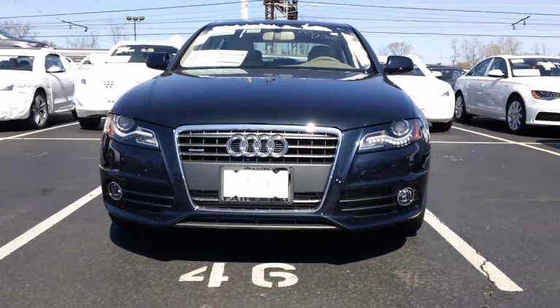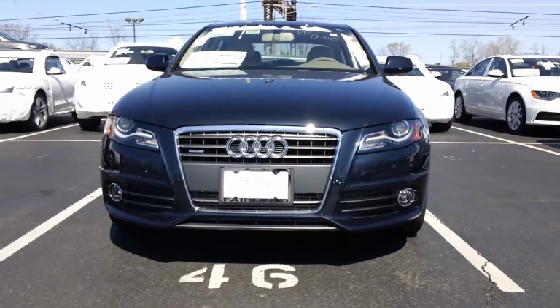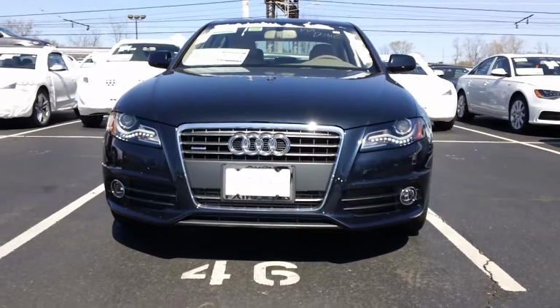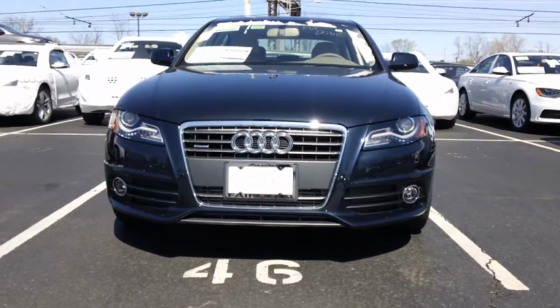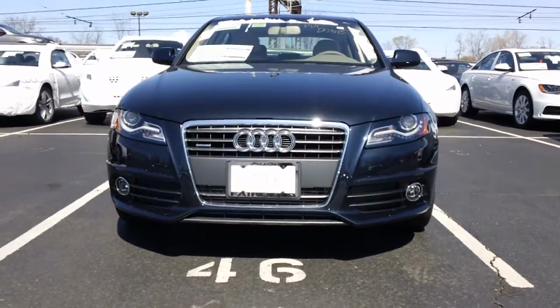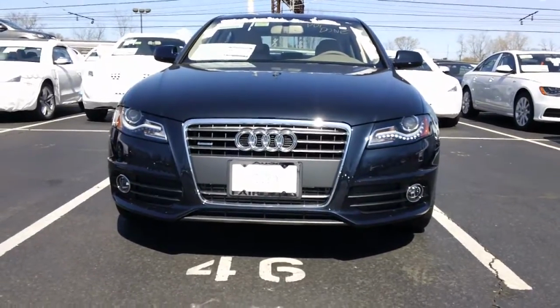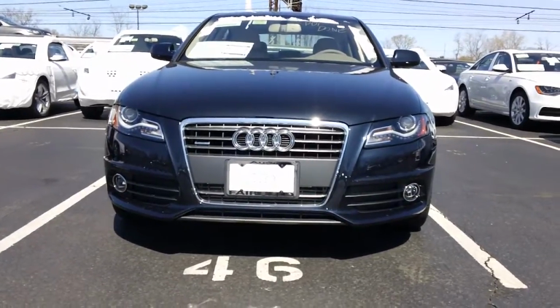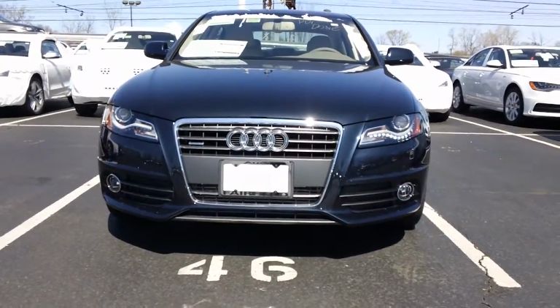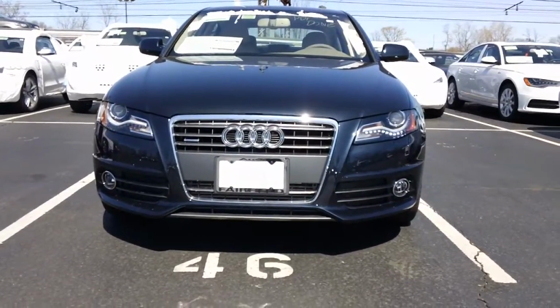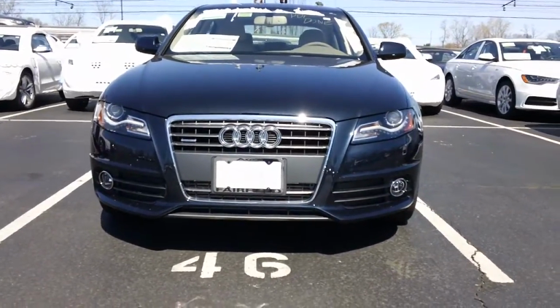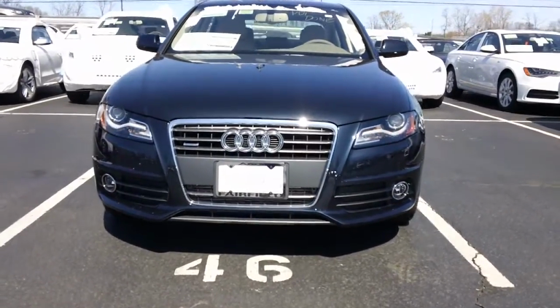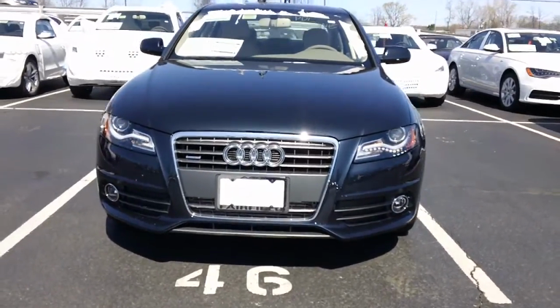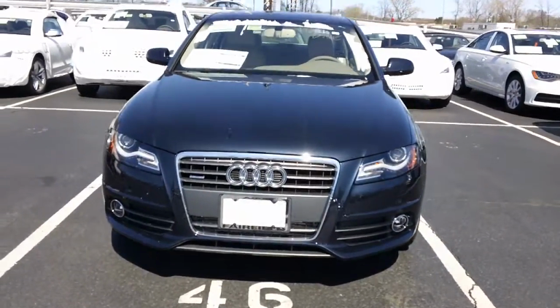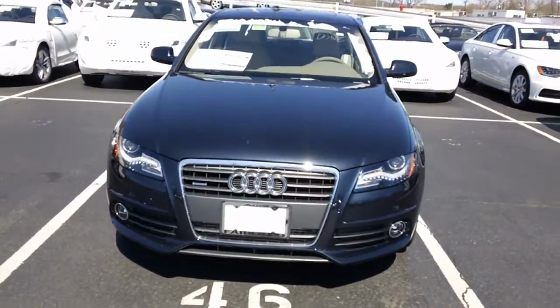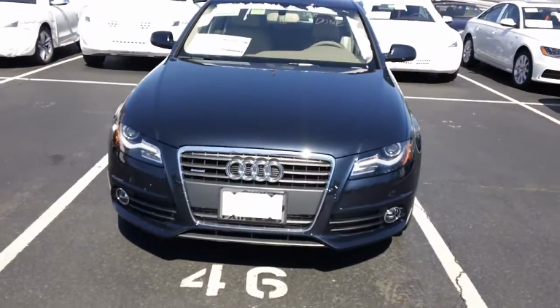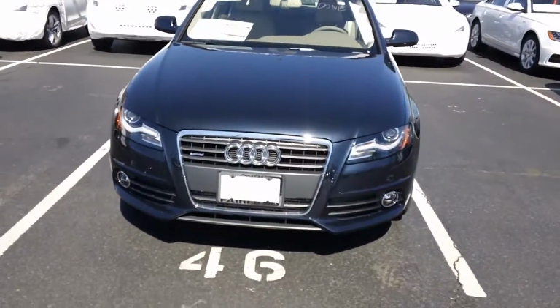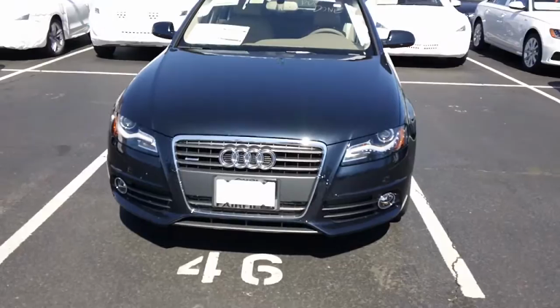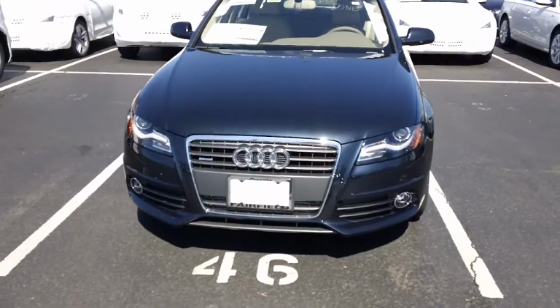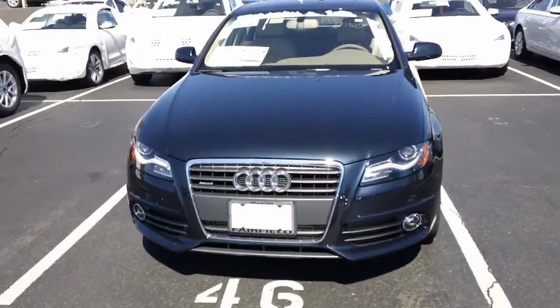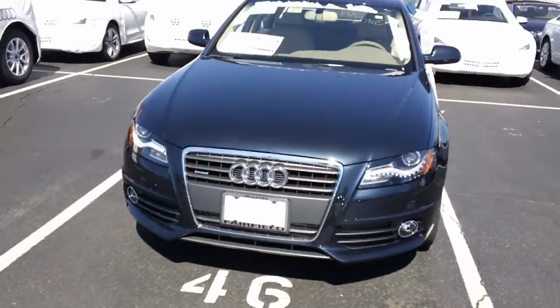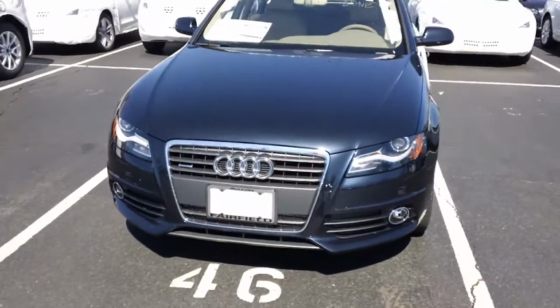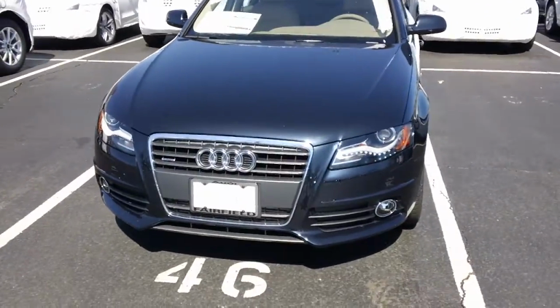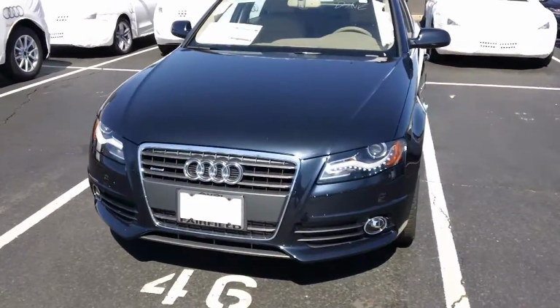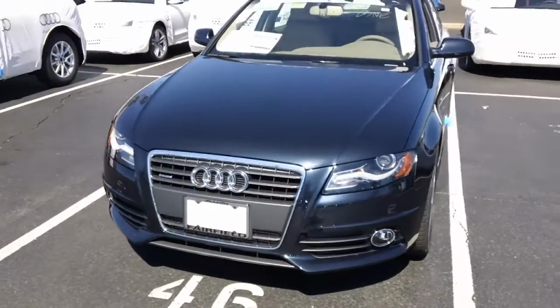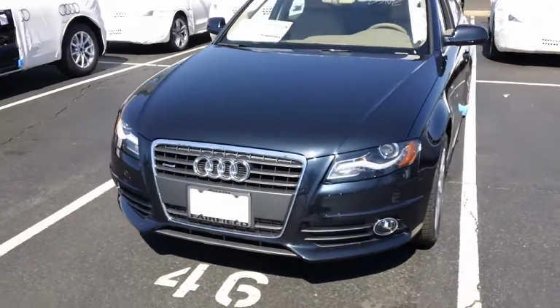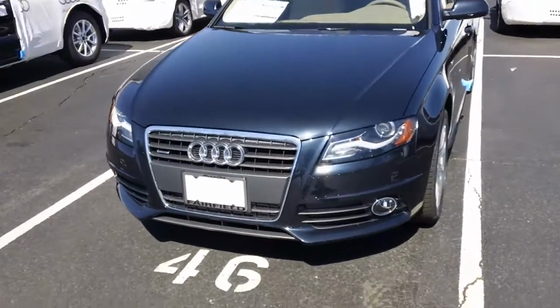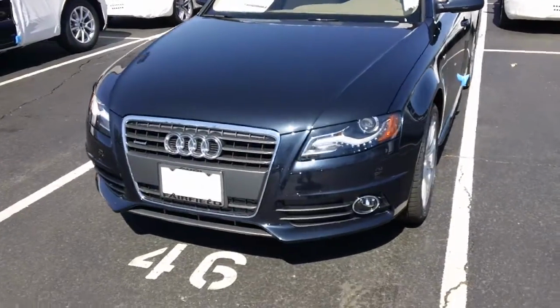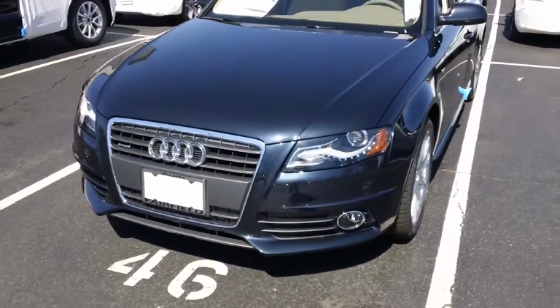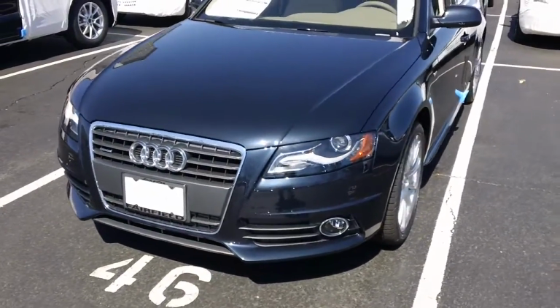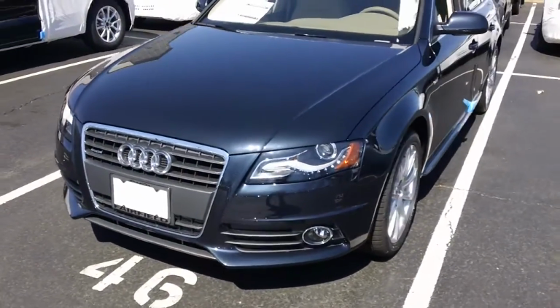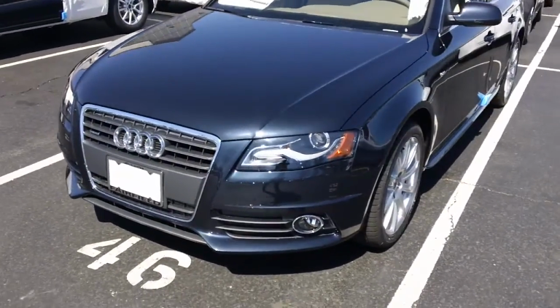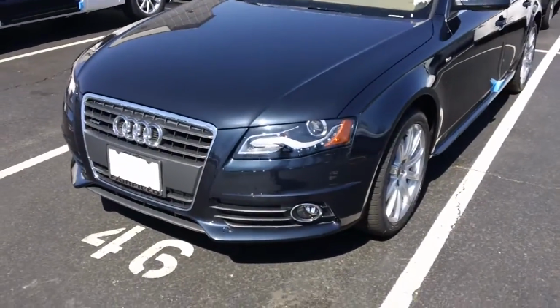Hey Tim, Robert here from Audio-Fairfield. Just wanted to shoot you a really quick video of this 2012 A4 that we were talking about earlier on.